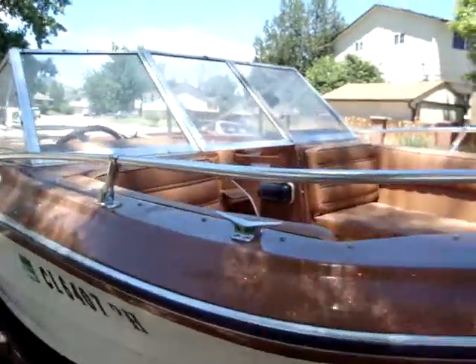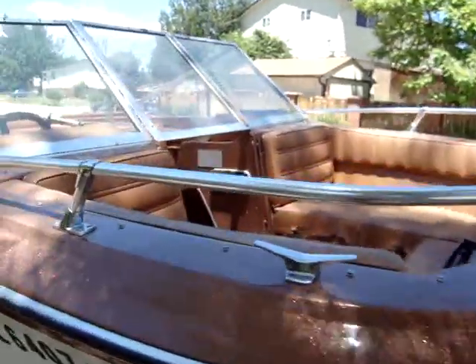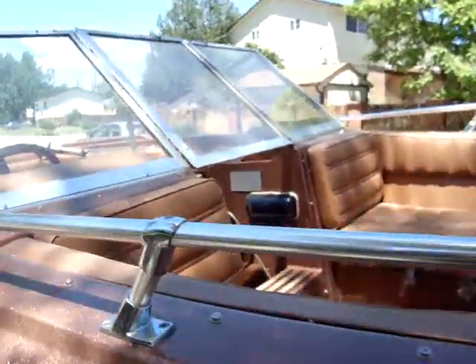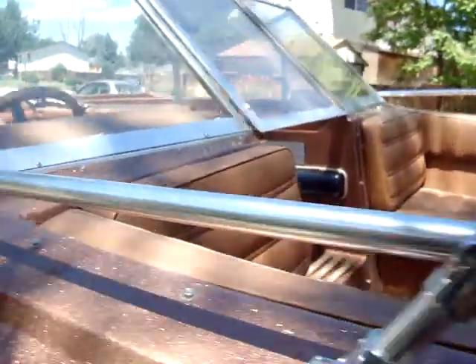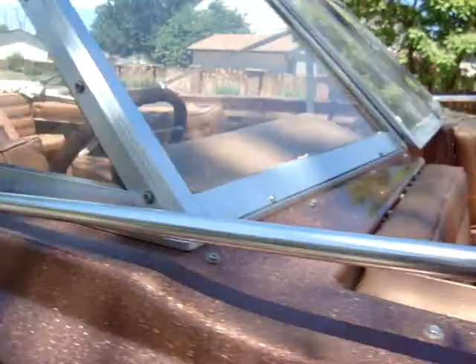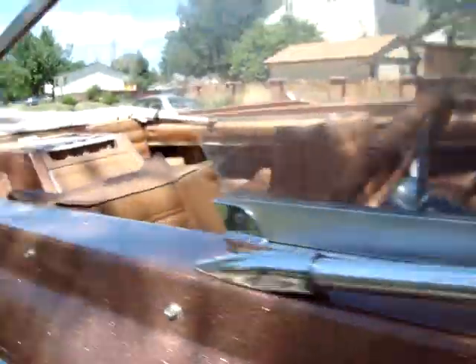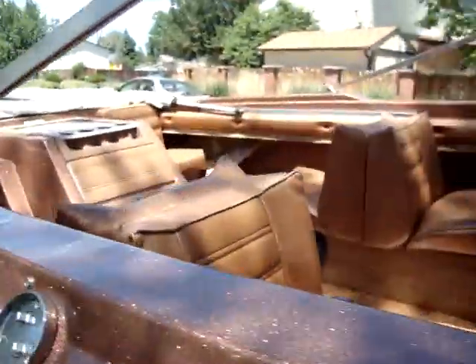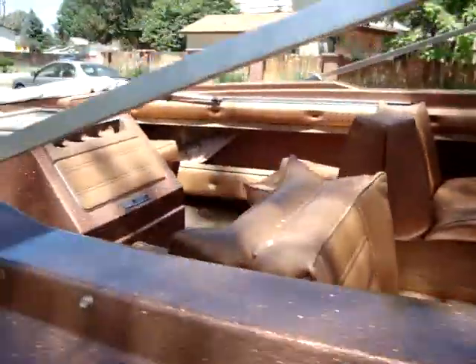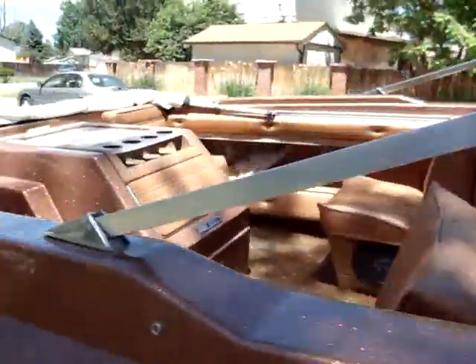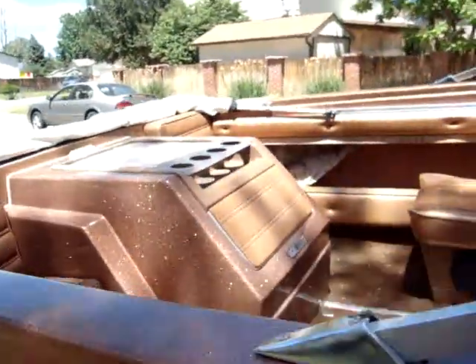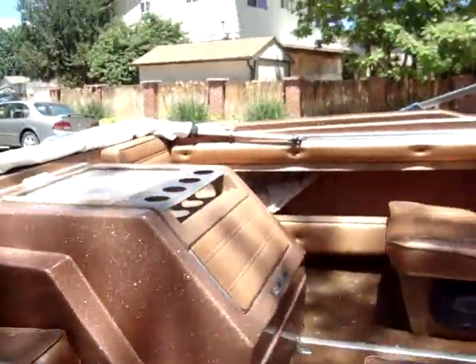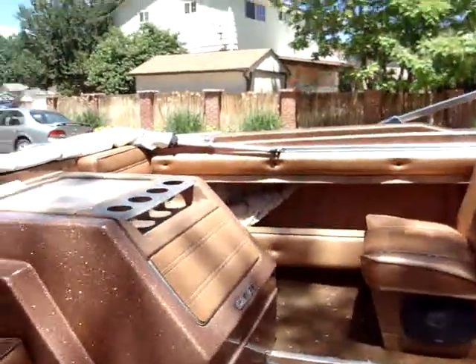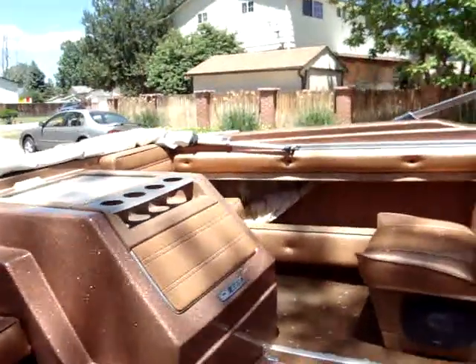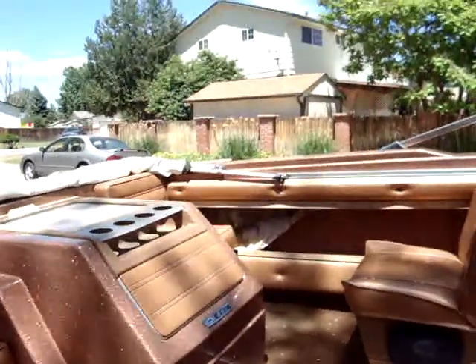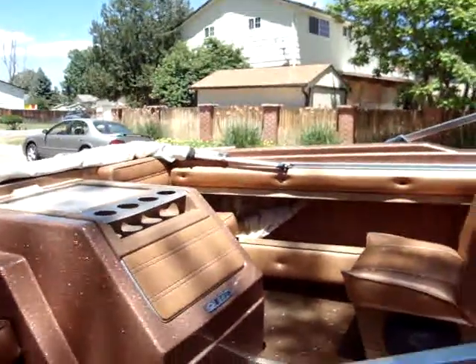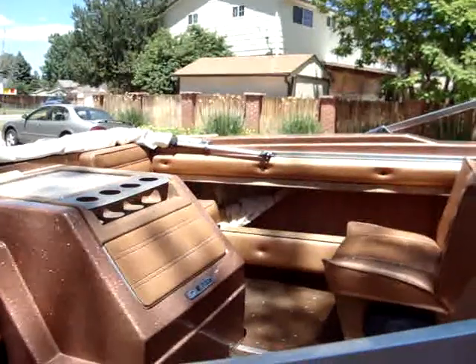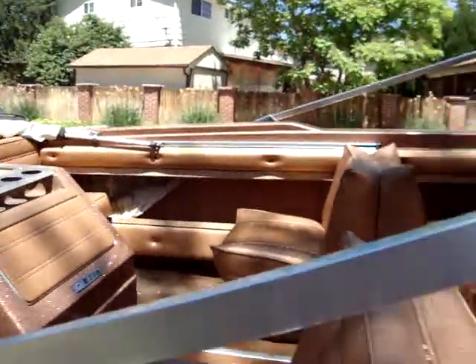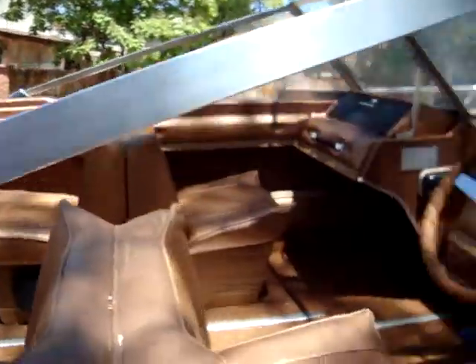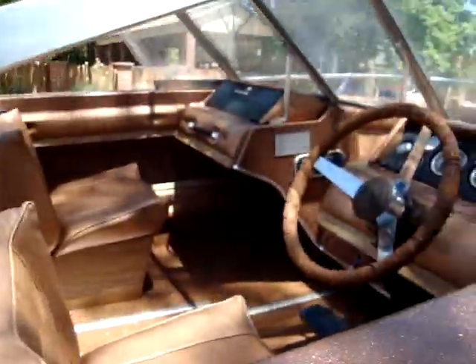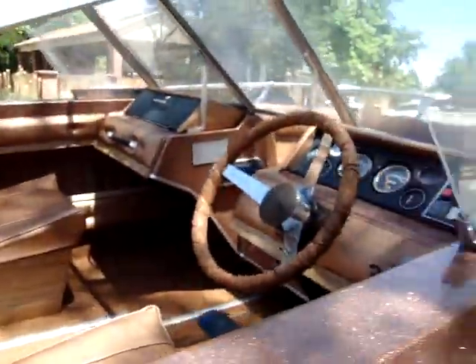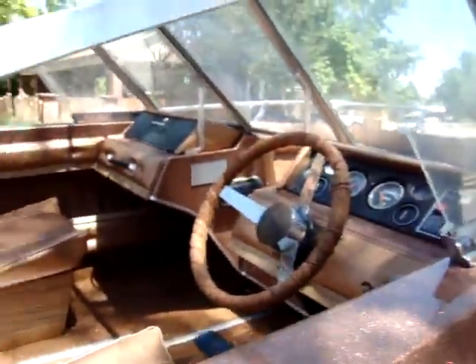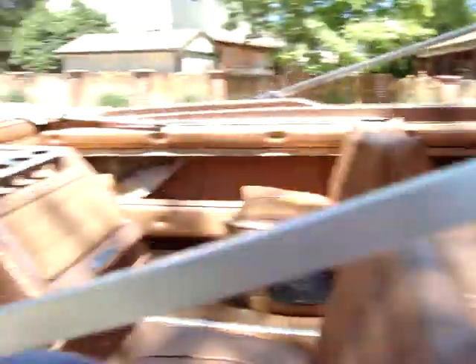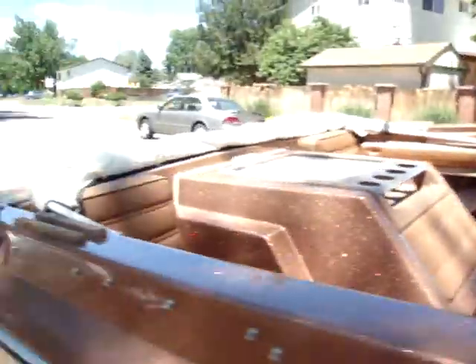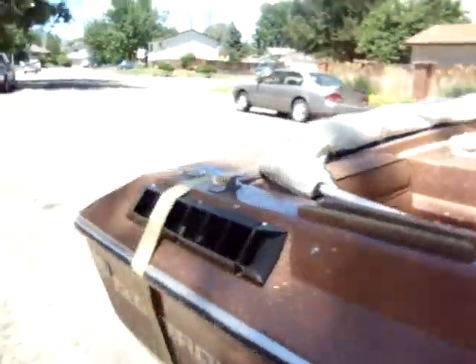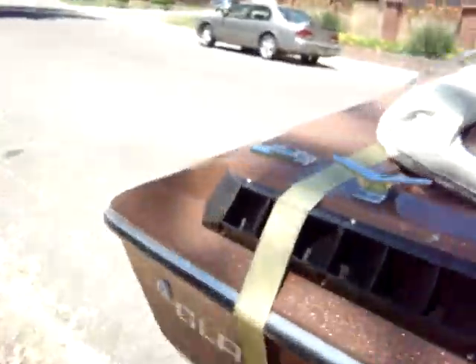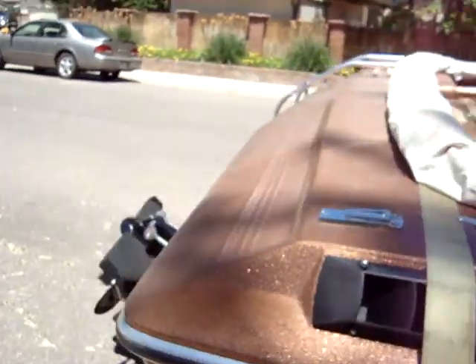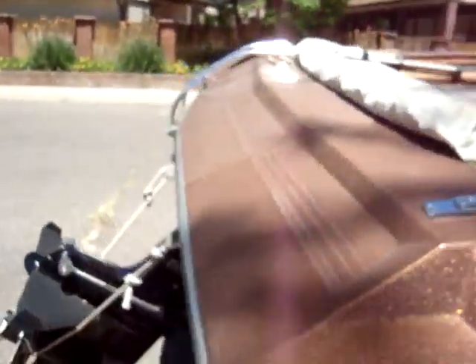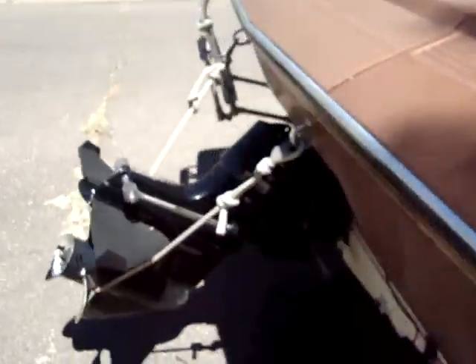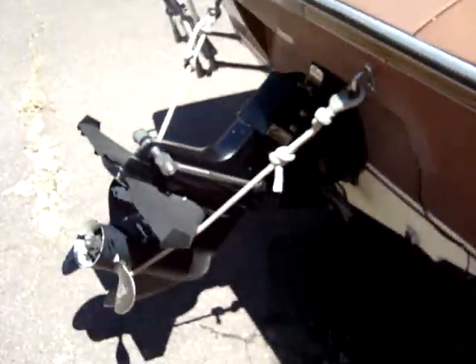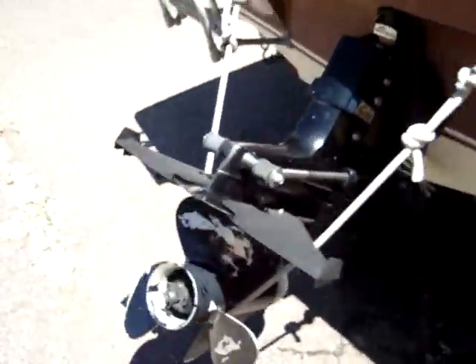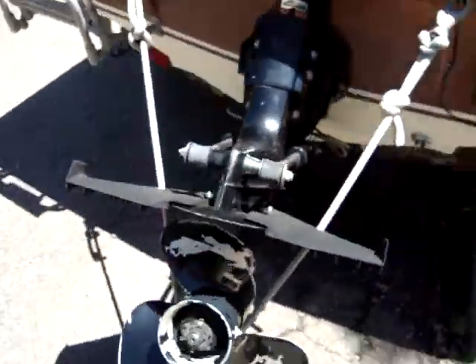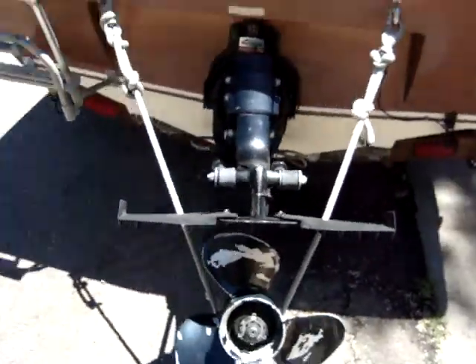It's got a stereo fish finder. If you look at my other video, it comes with a bunch of tubes and life vests and whatnot. And it's a V8.